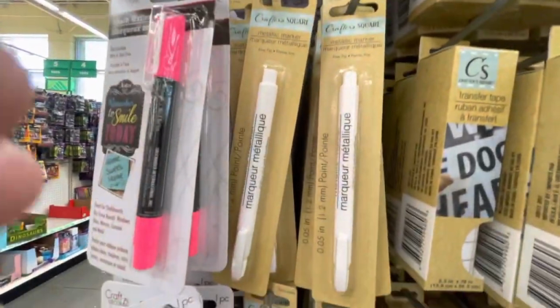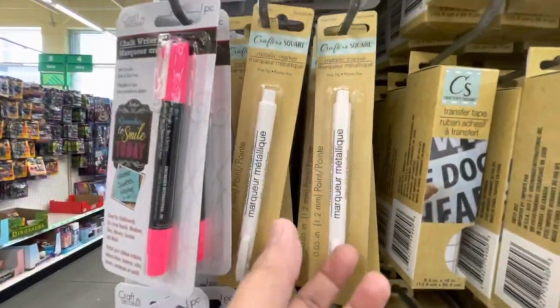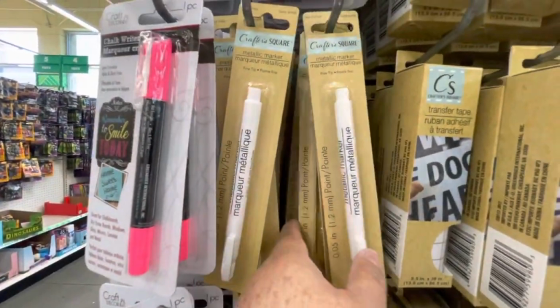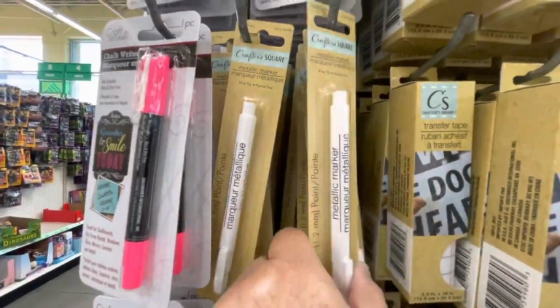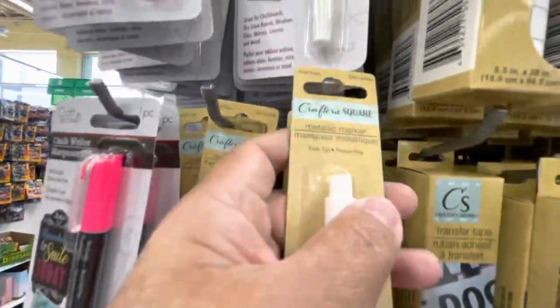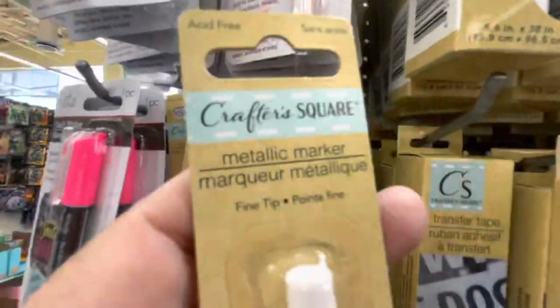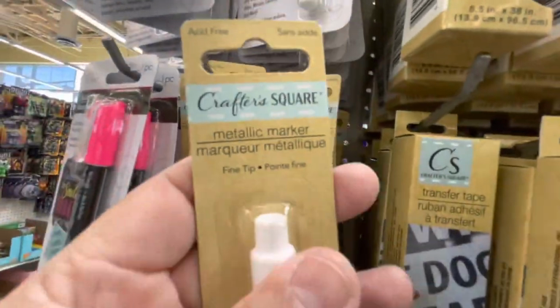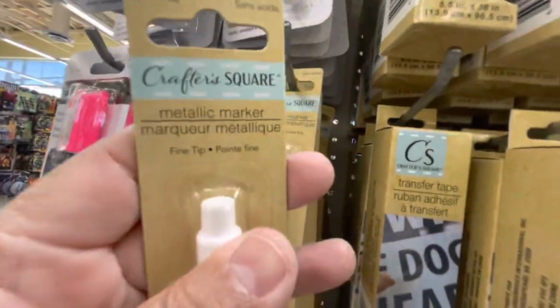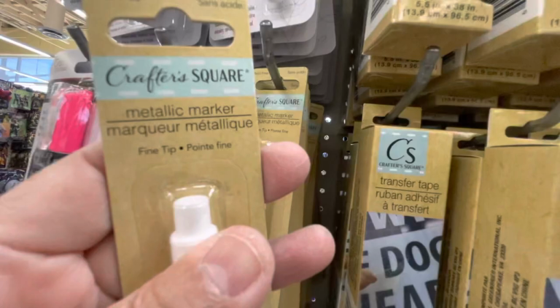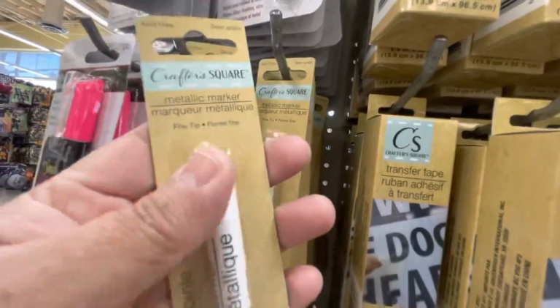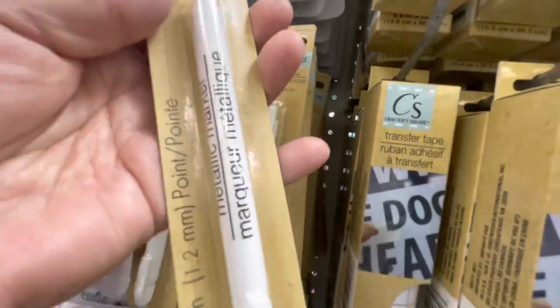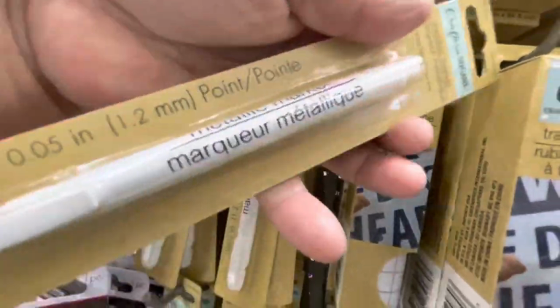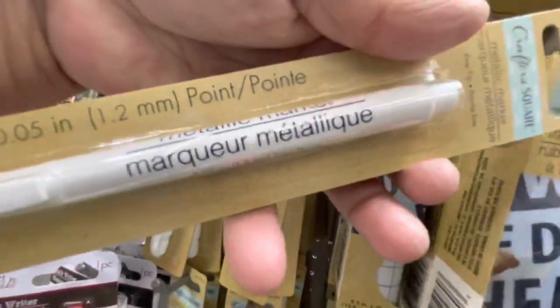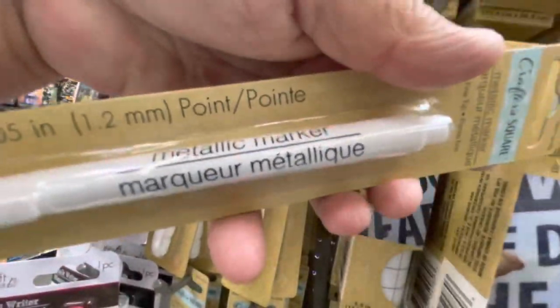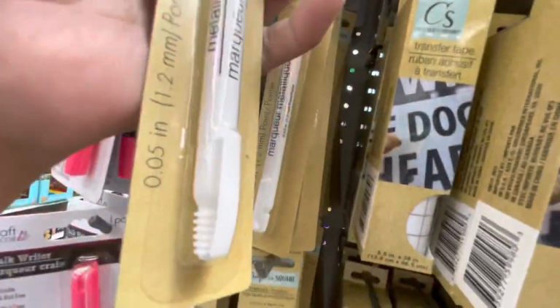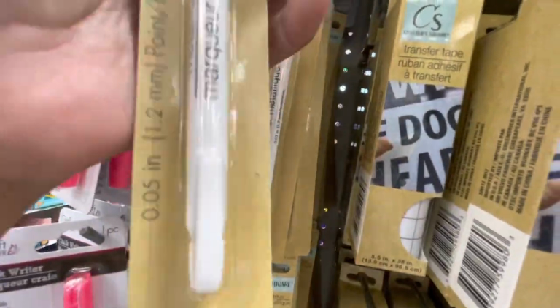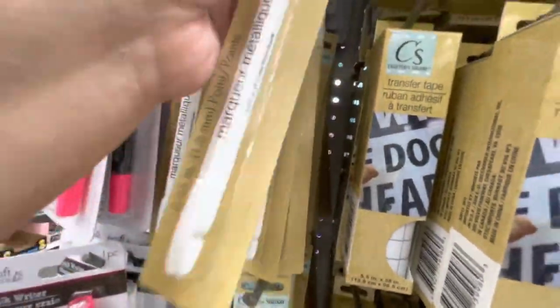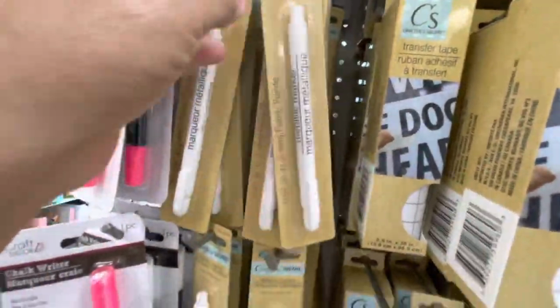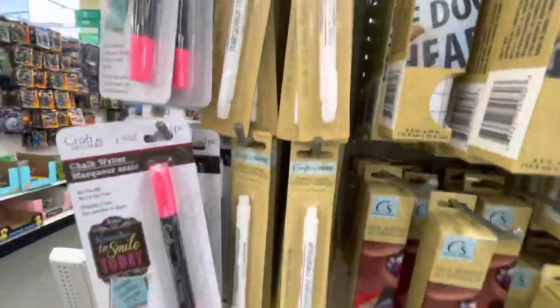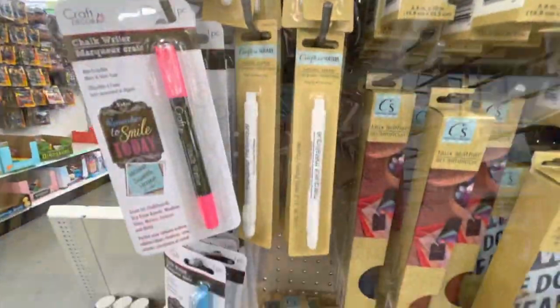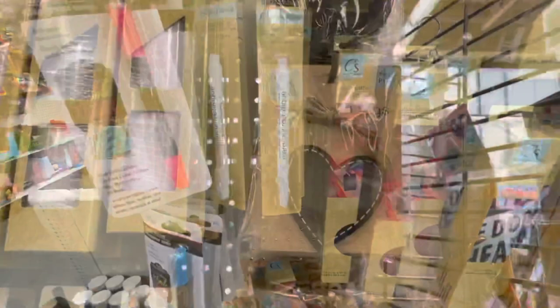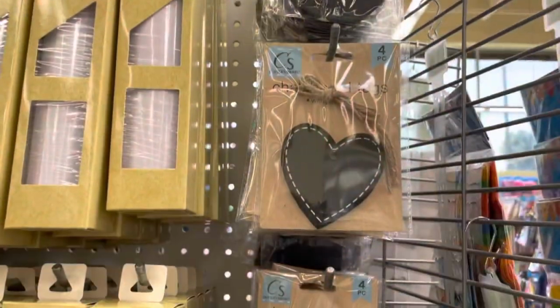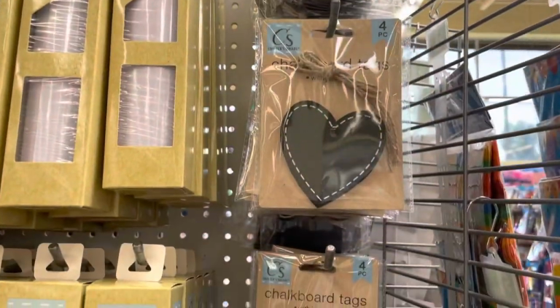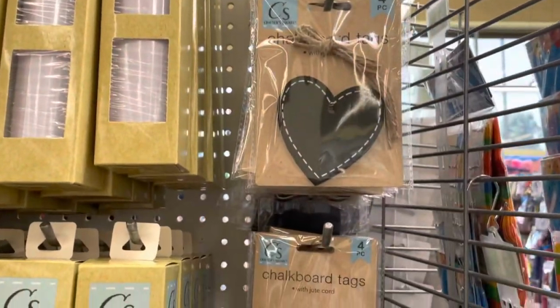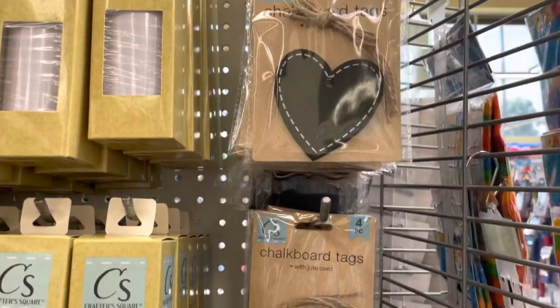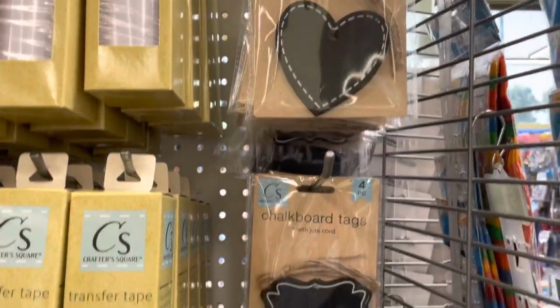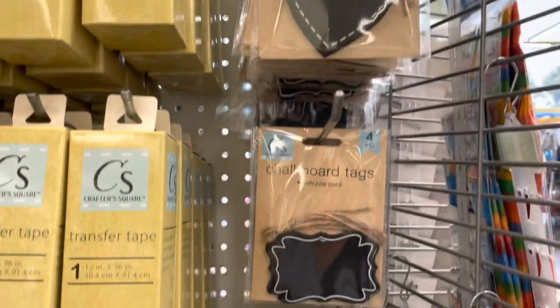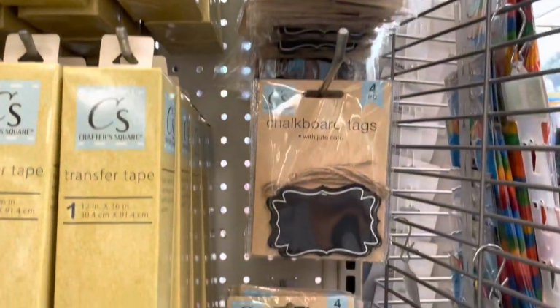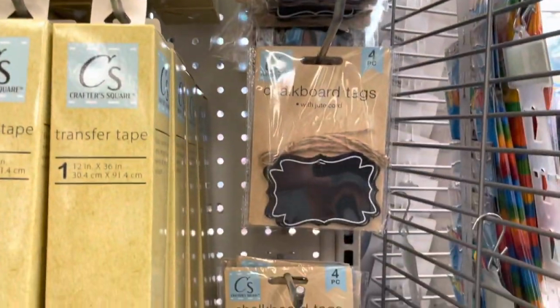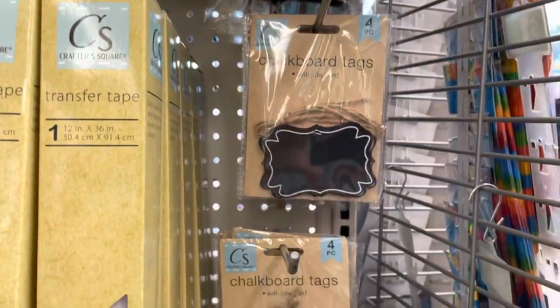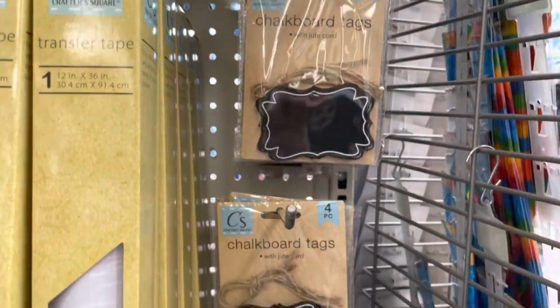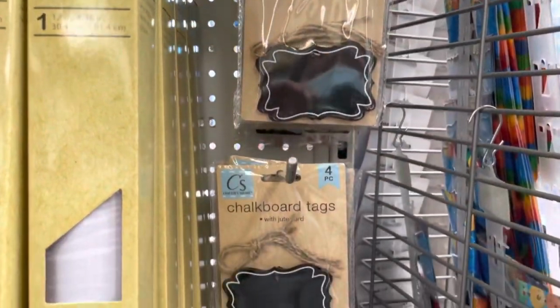They also had this white metallic marker, which I've used and it has very good ink — it's rare to find. And they also had these chalkboard tags, which are great for organization.